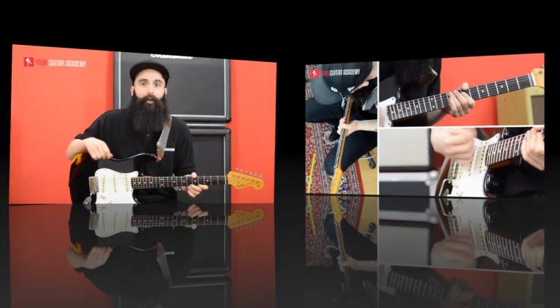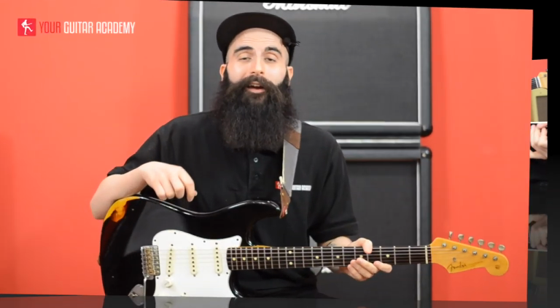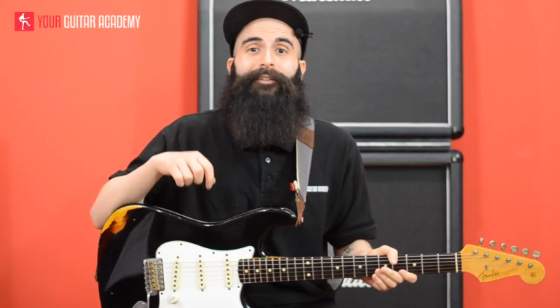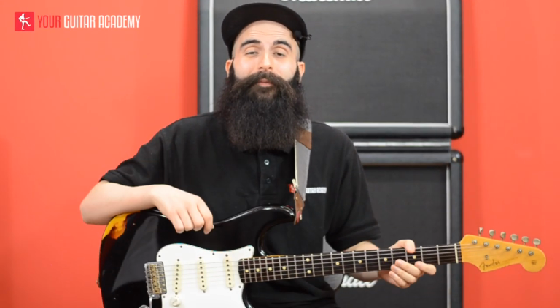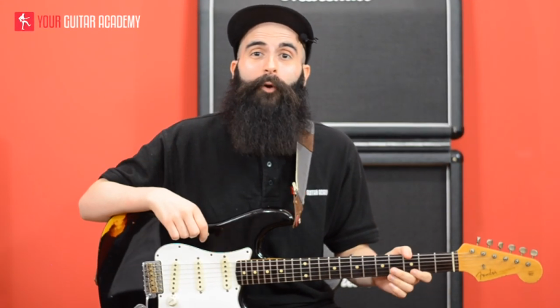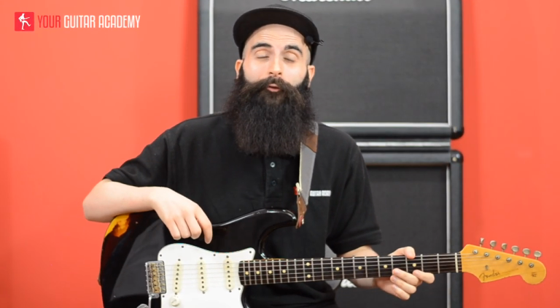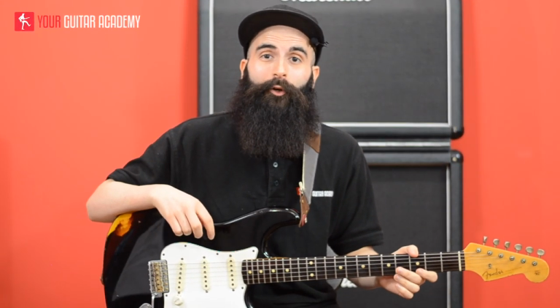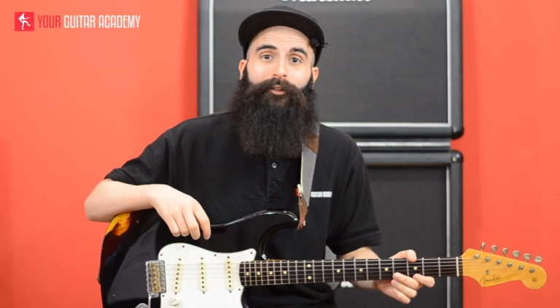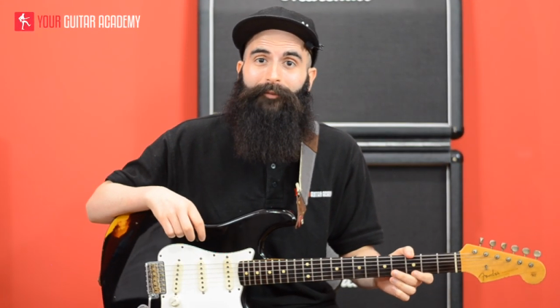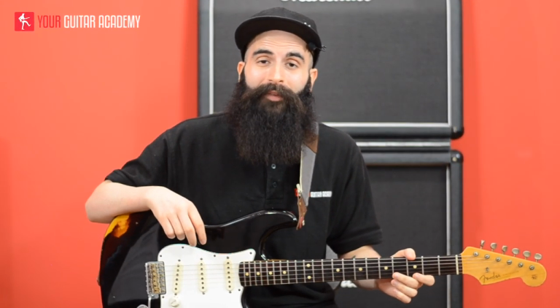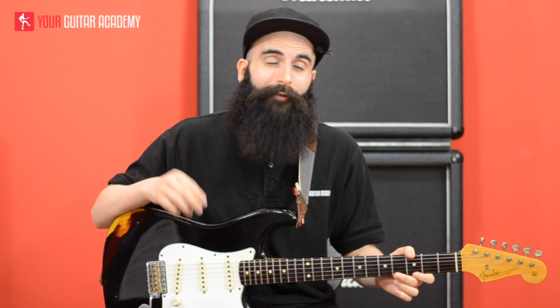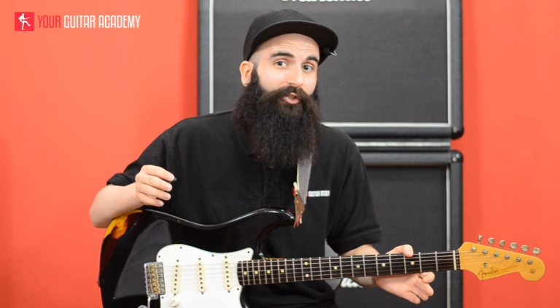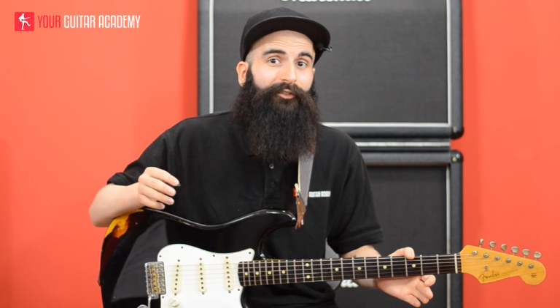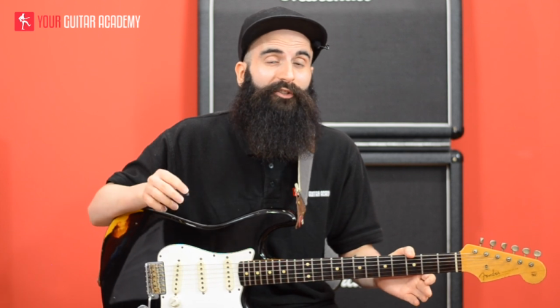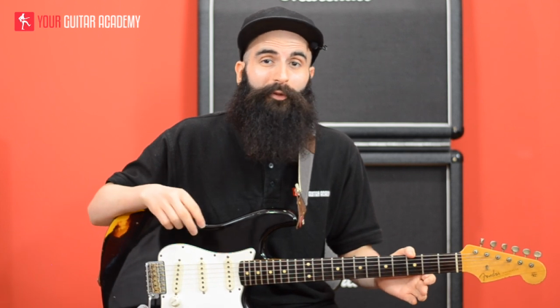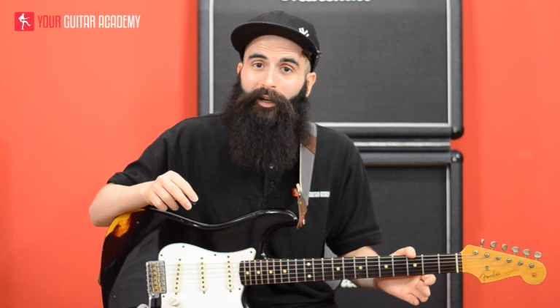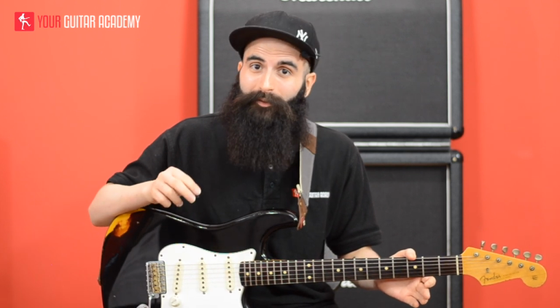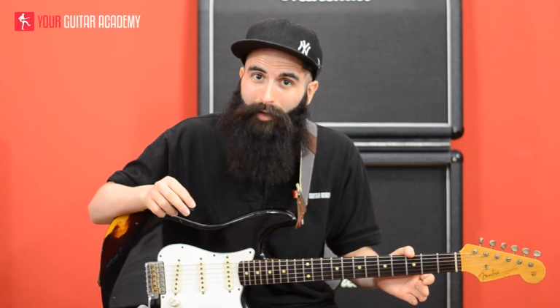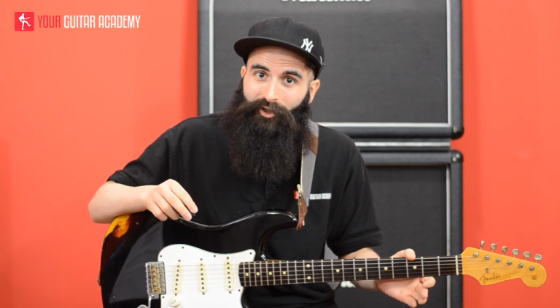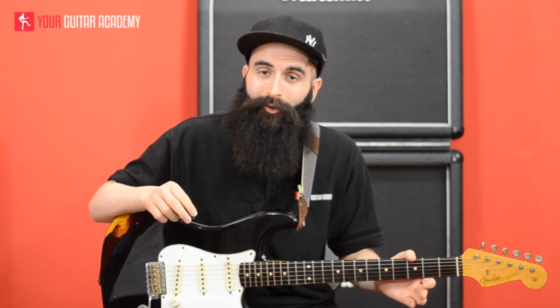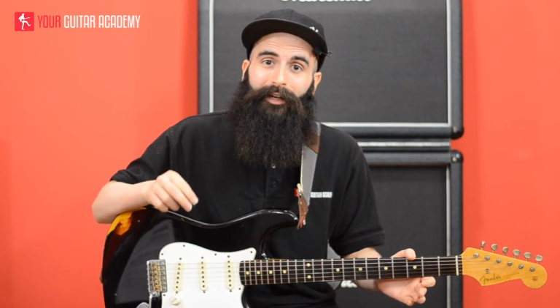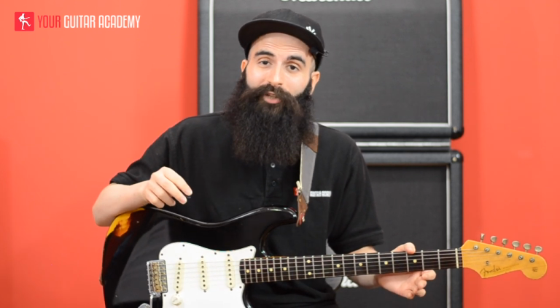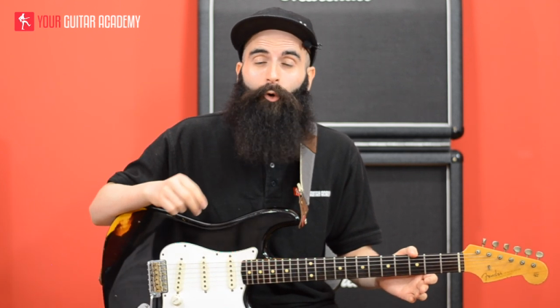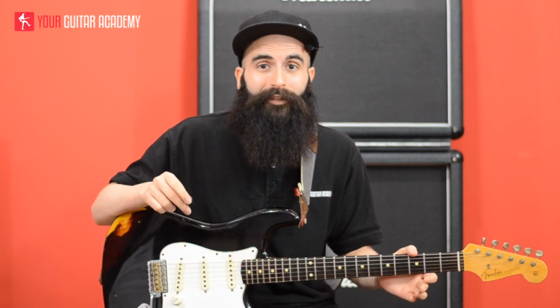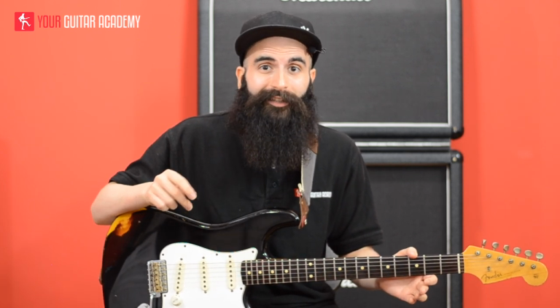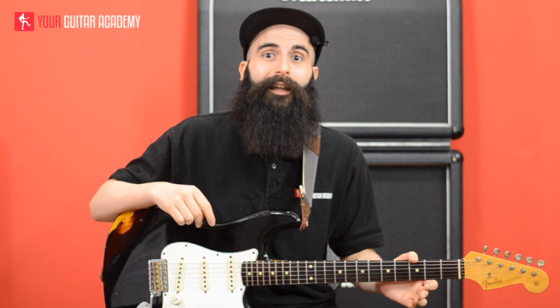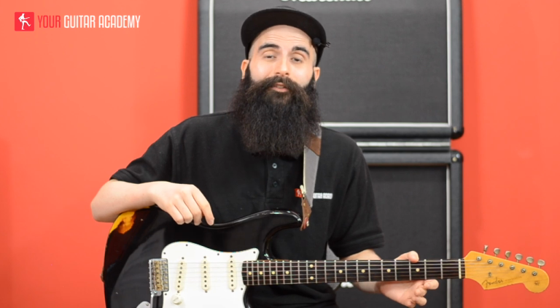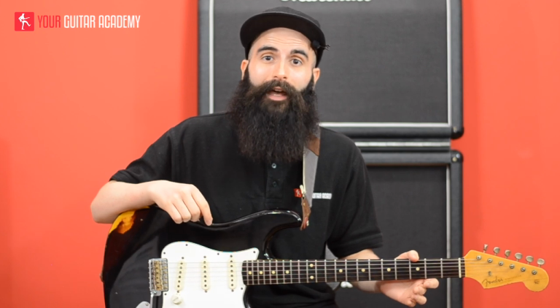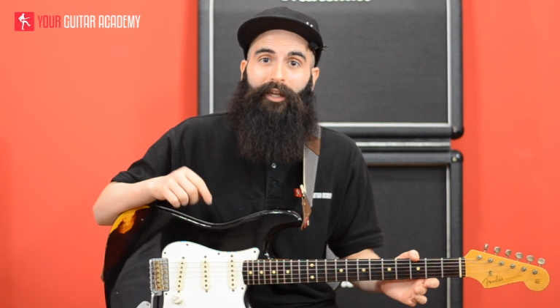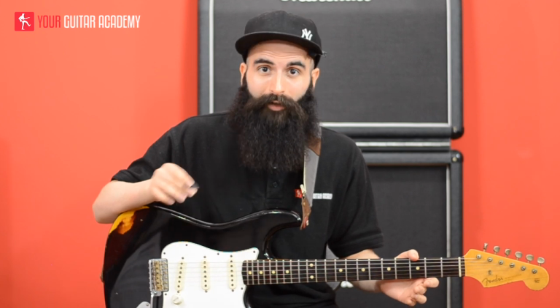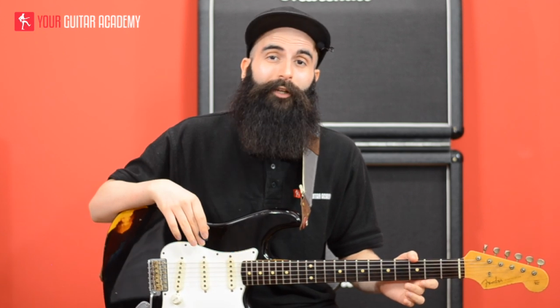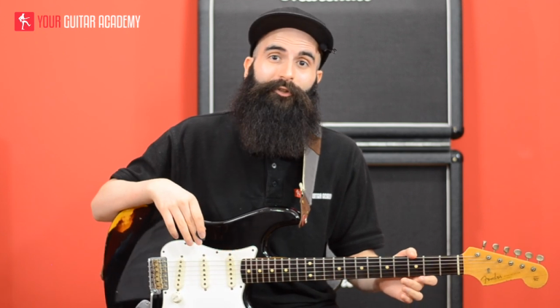My name is Simone from Your Guitar Academy. If you're watching this on YouTube, don't forget to subscribe to our channel to check out all the other guitar lessons that we have available here on YouTube.